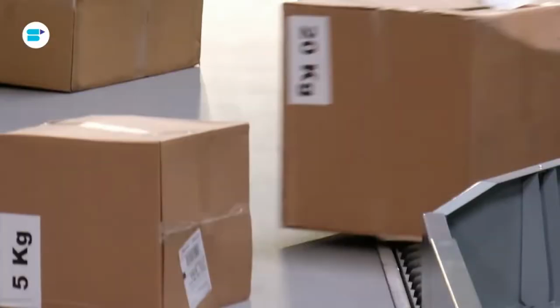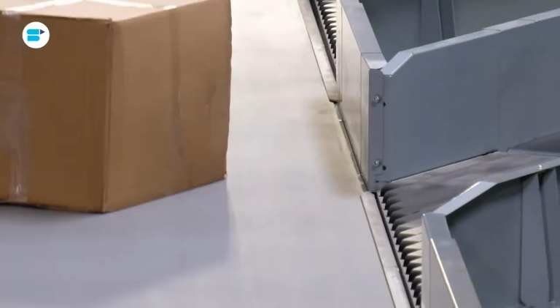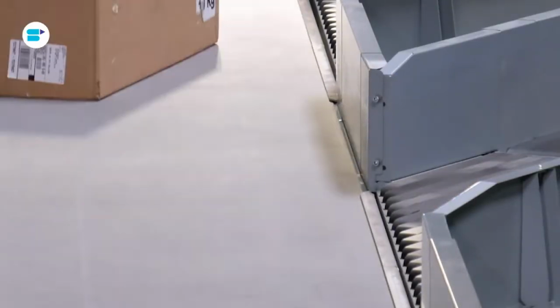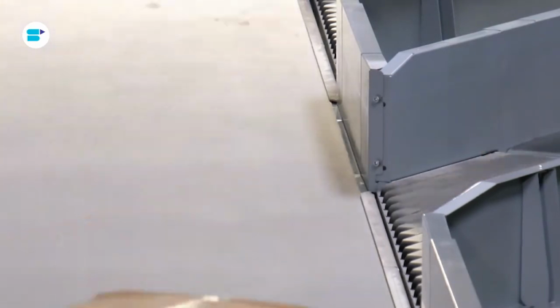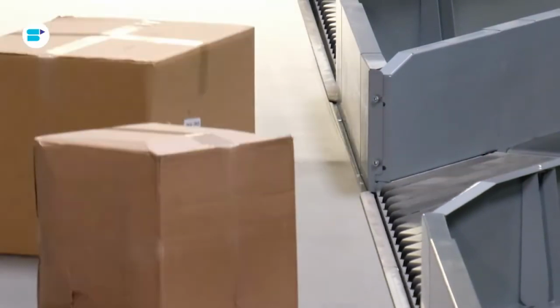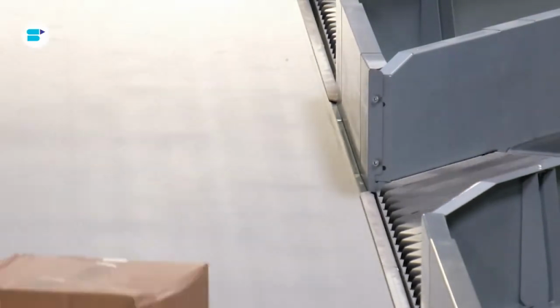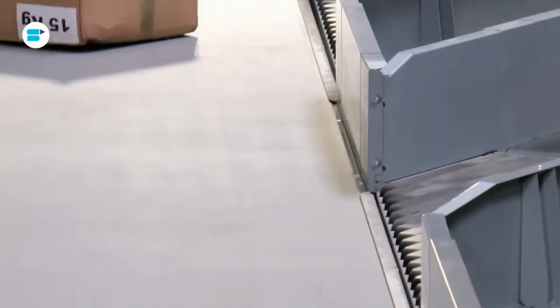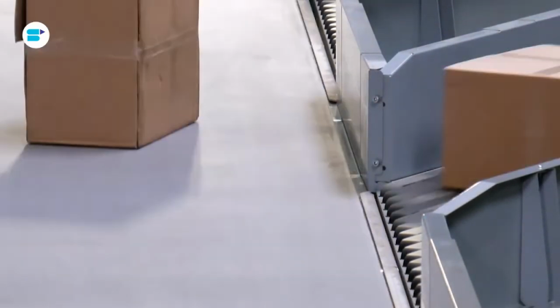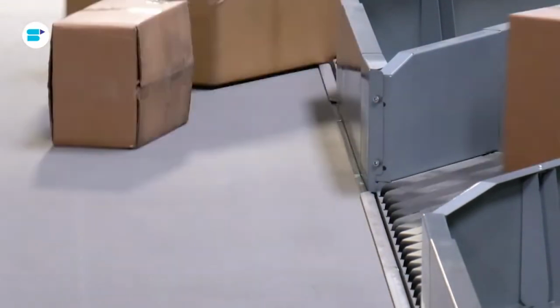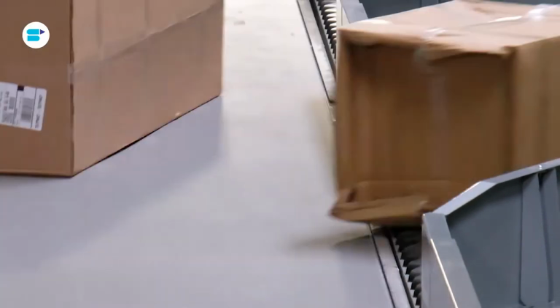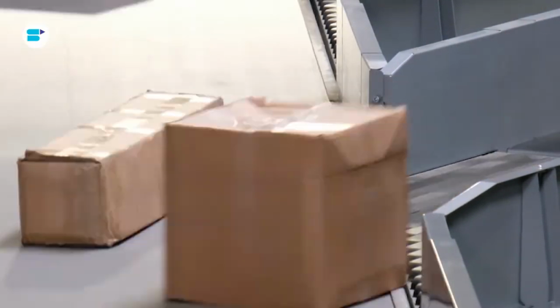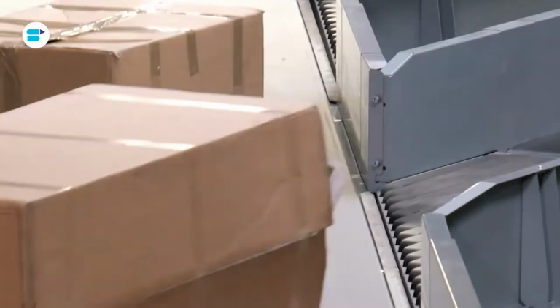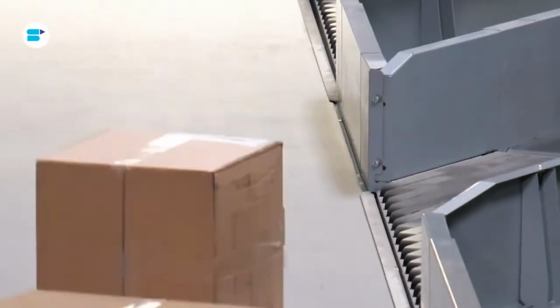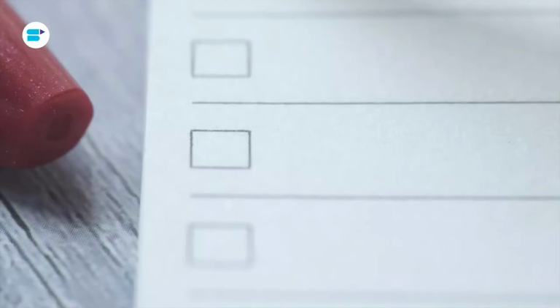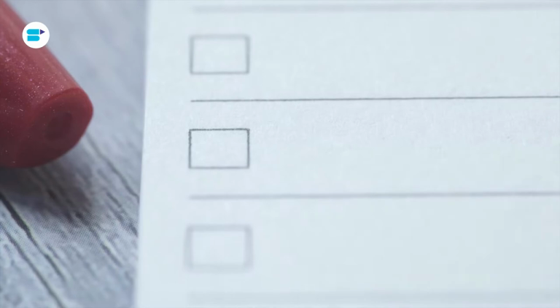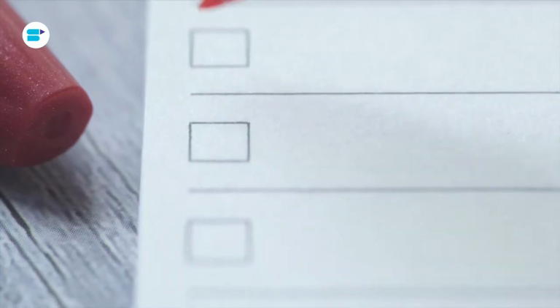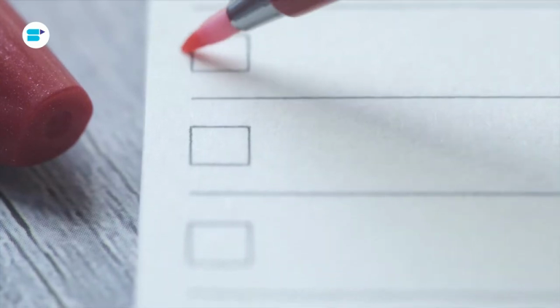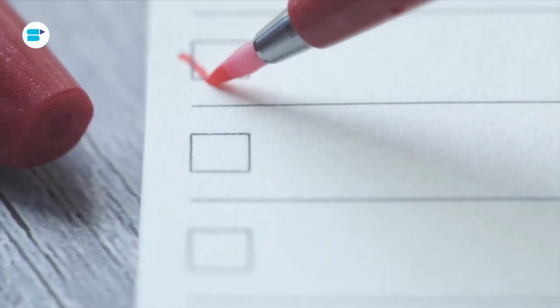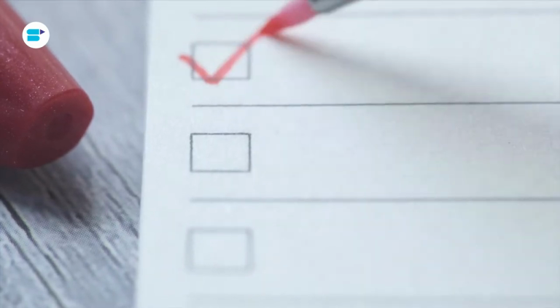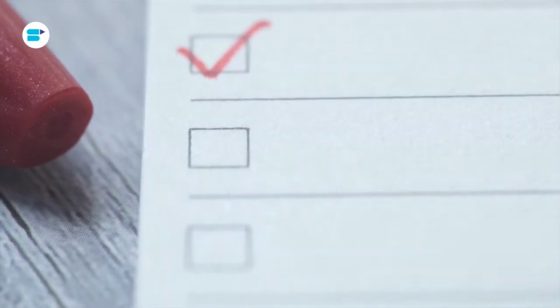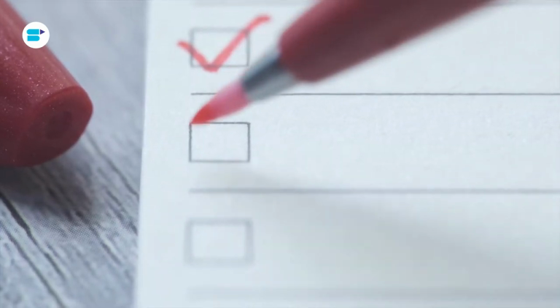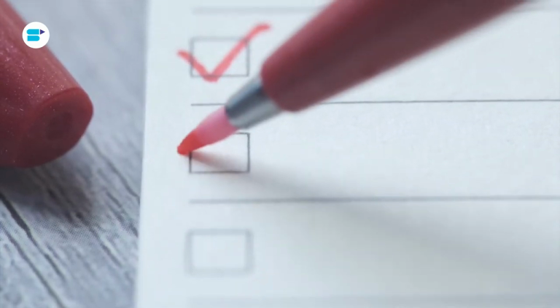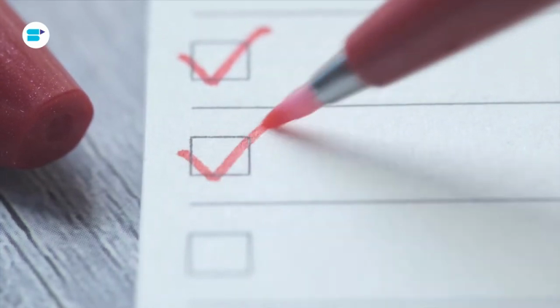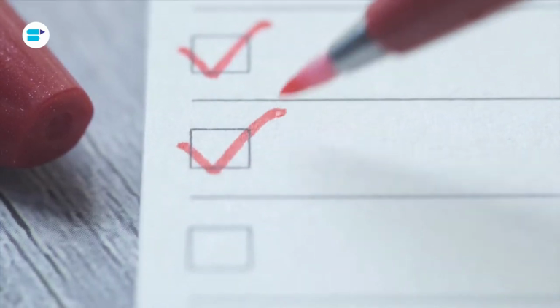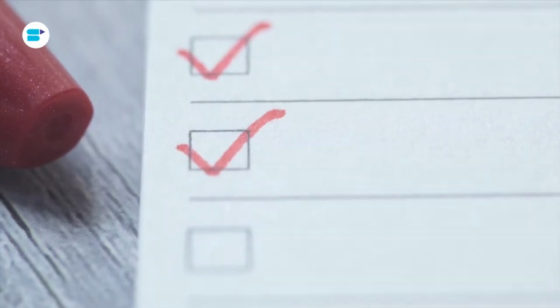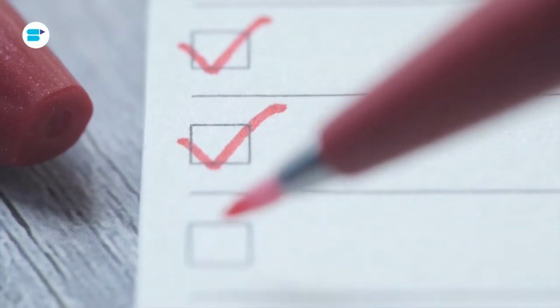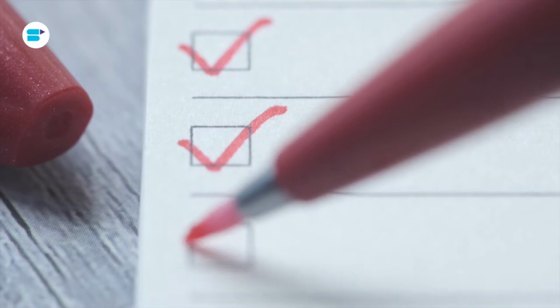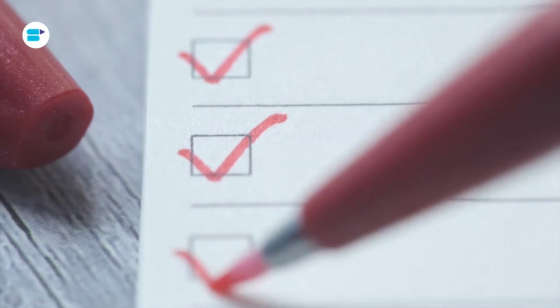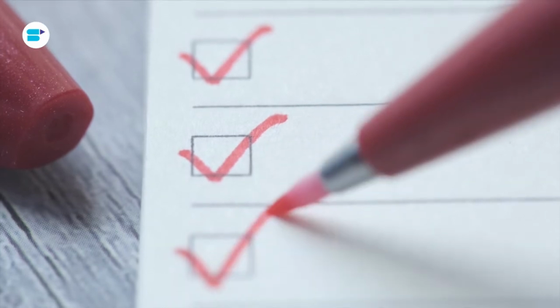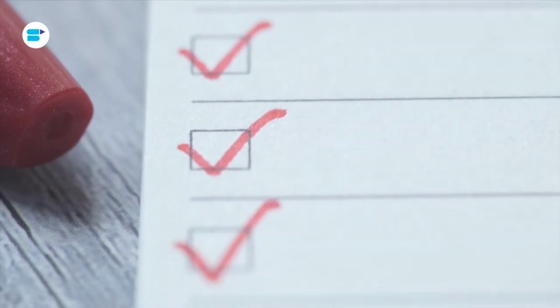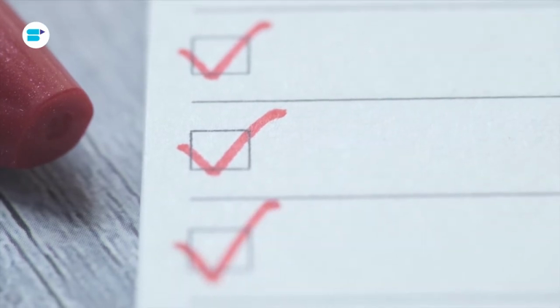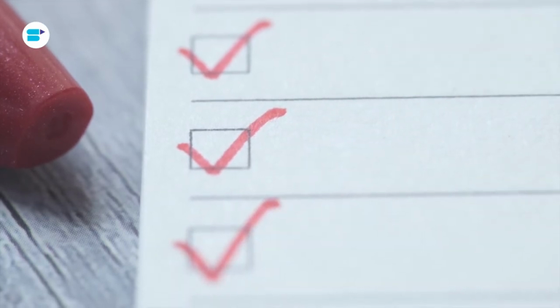When your package arrives in the fulfillment center, it undergoes a rigorous process before it's approved. Here's a tip: to avoid delays, you need to make sure that your products are compliant with Amazon's standards, especially in terms of packaging and labeling.